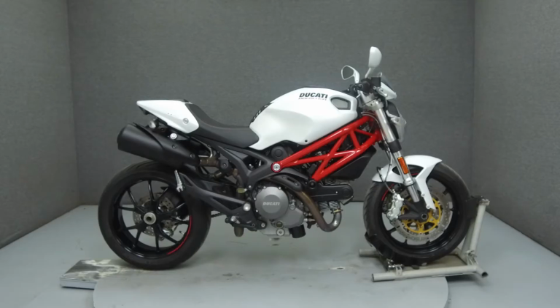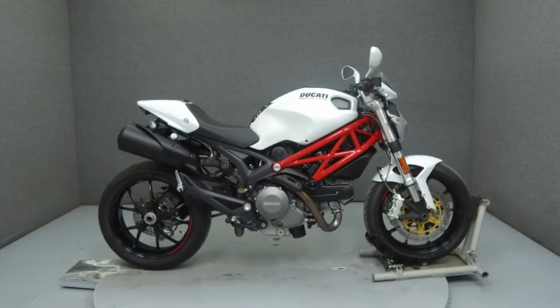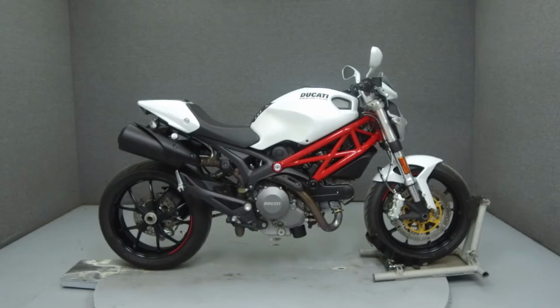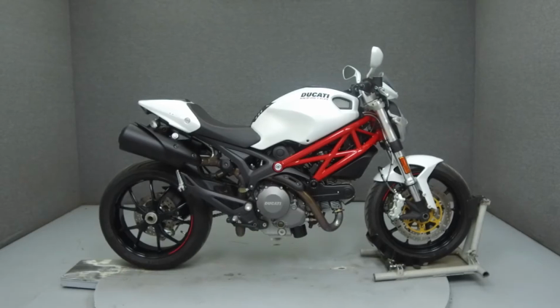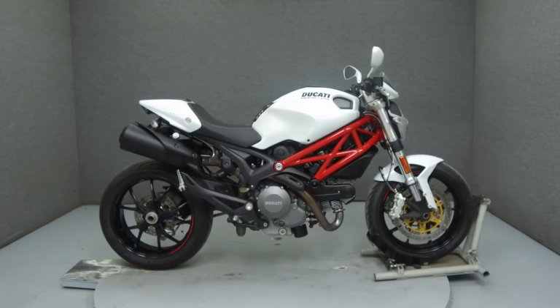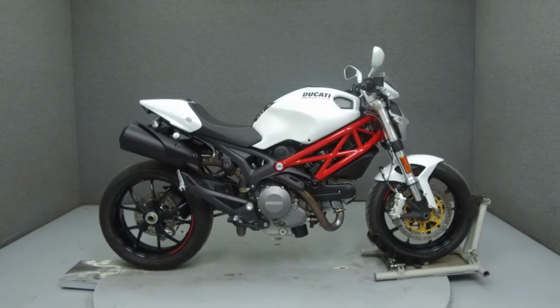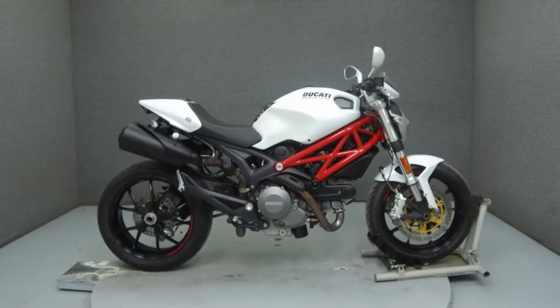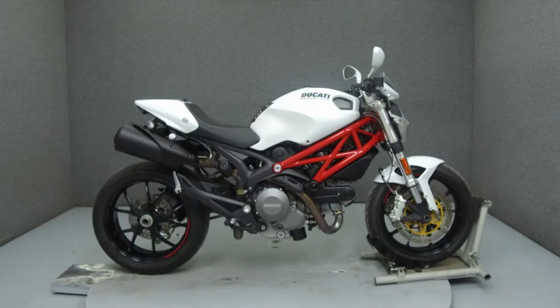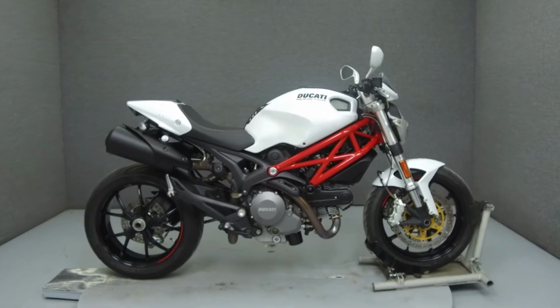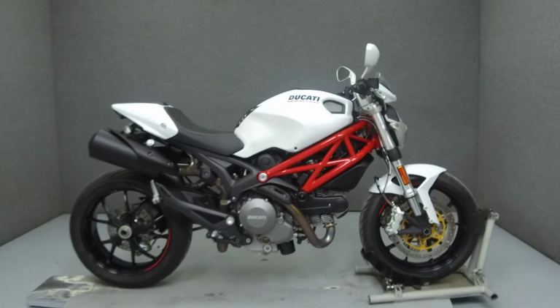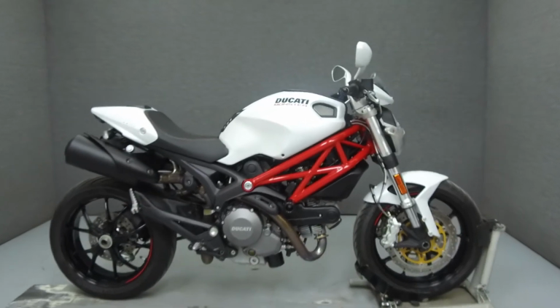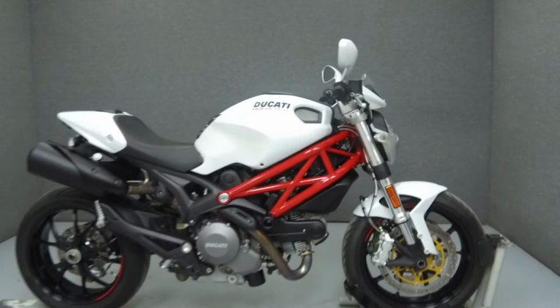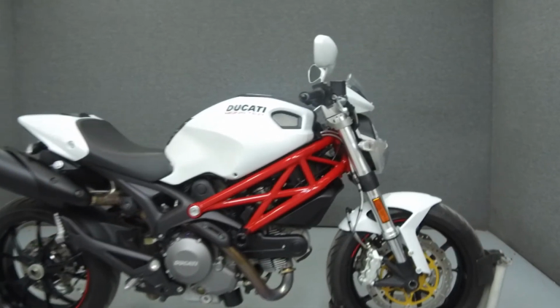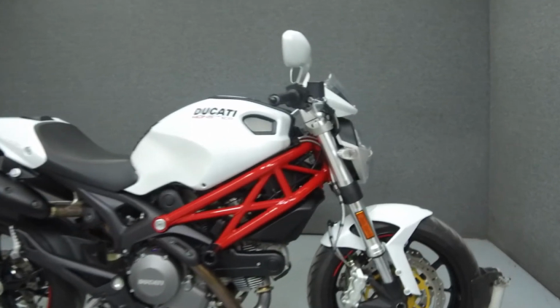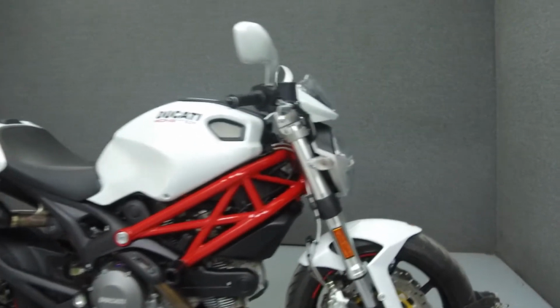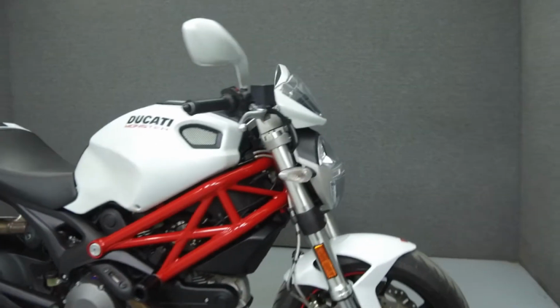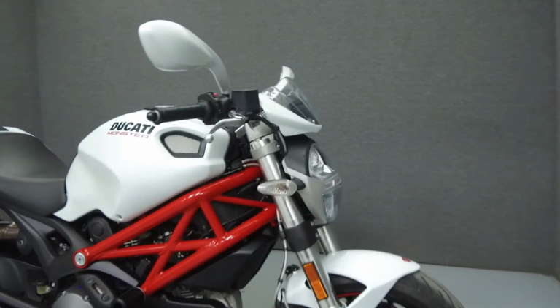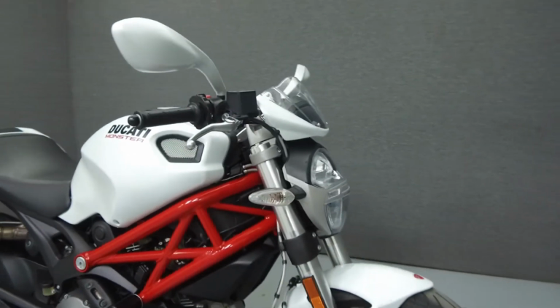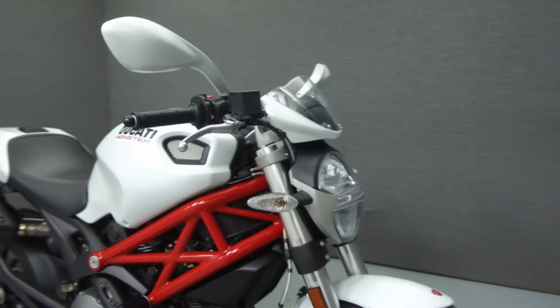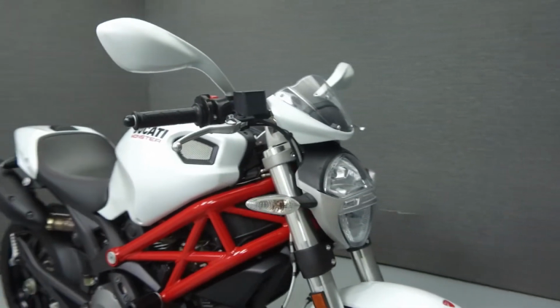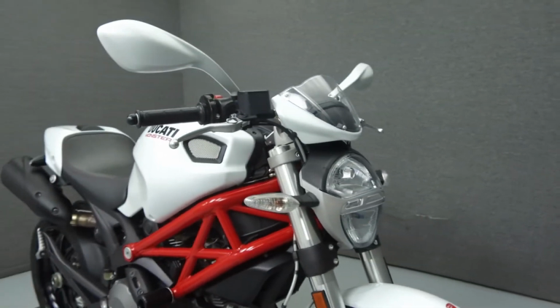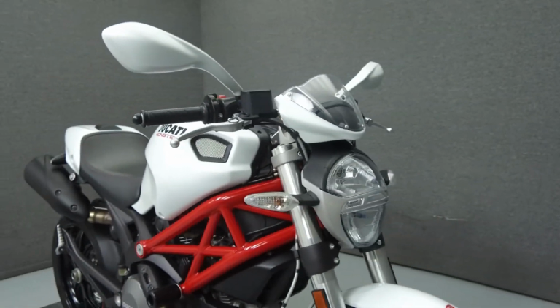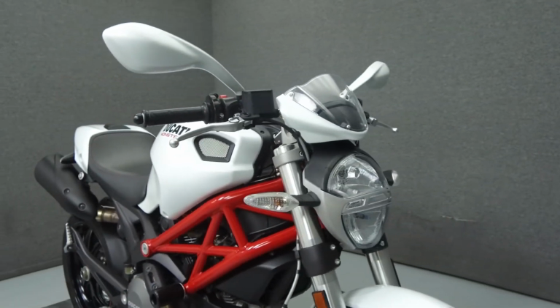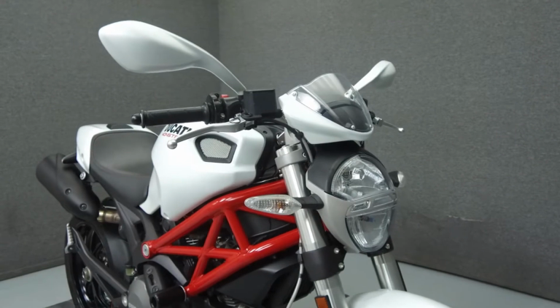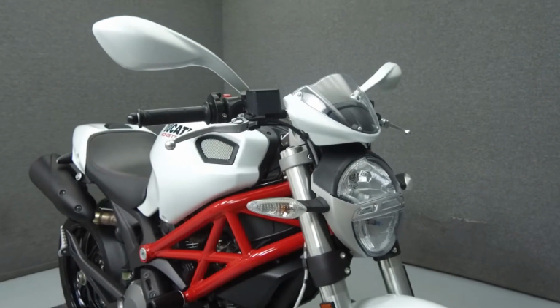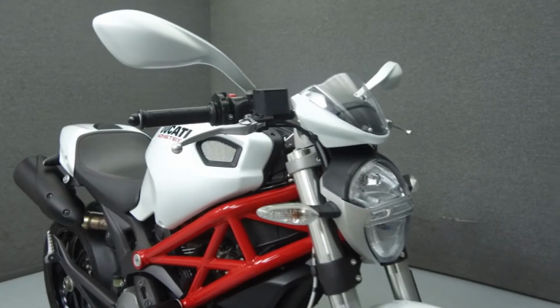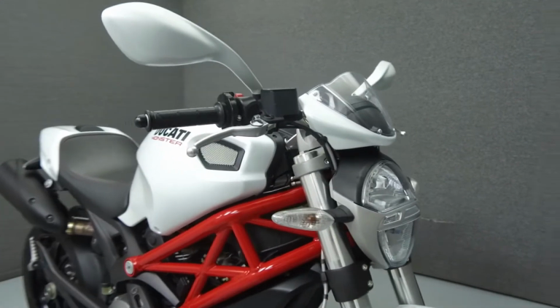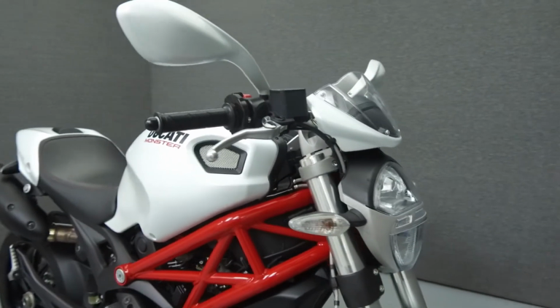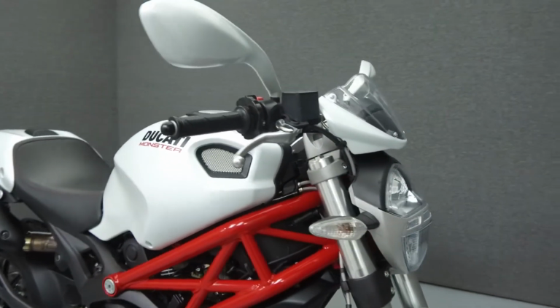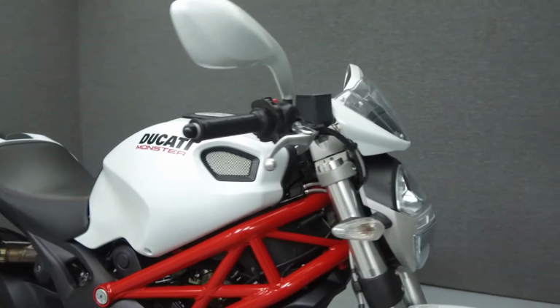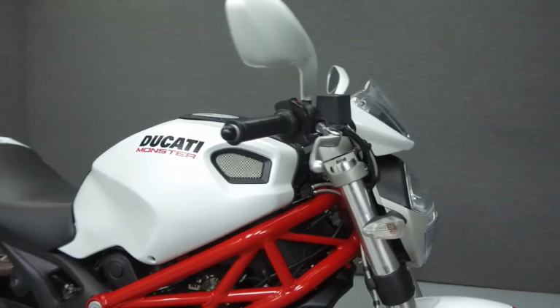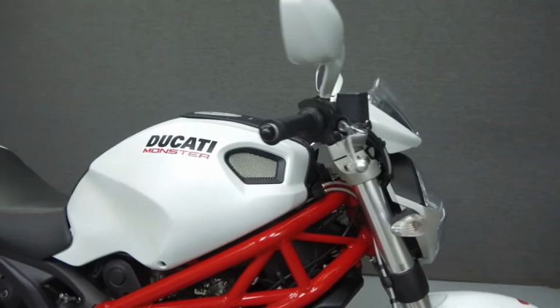Hey everyone, this is Keegan from National Power Sports. Today we're going to take a look at this 2012 Ducati Monster 796 with 7,960 miles.